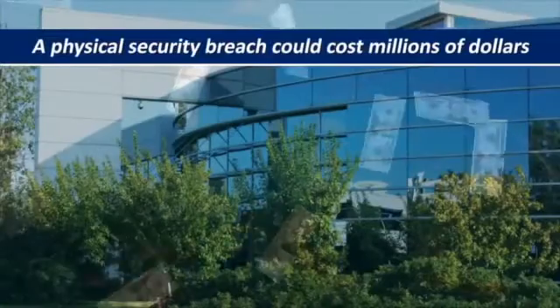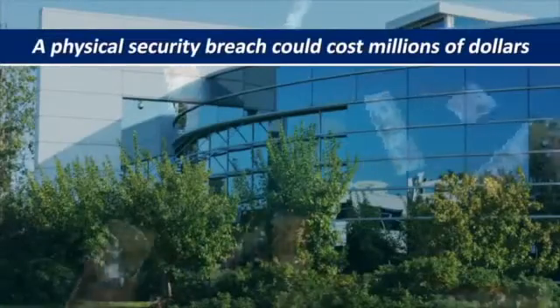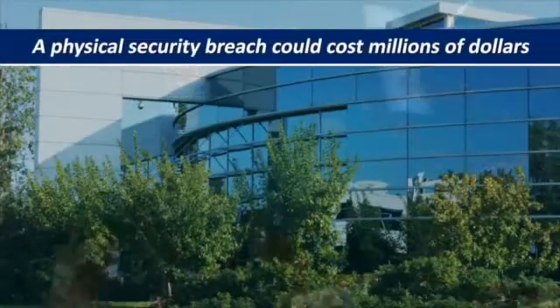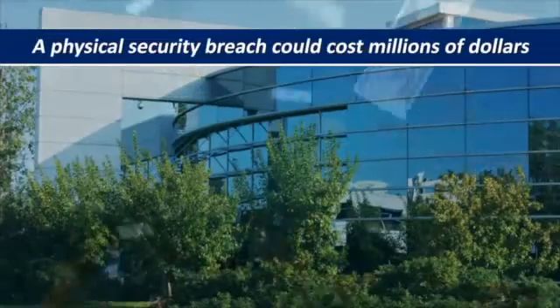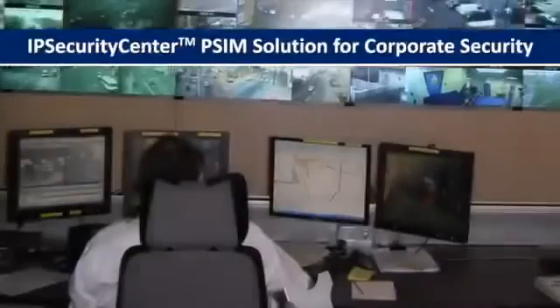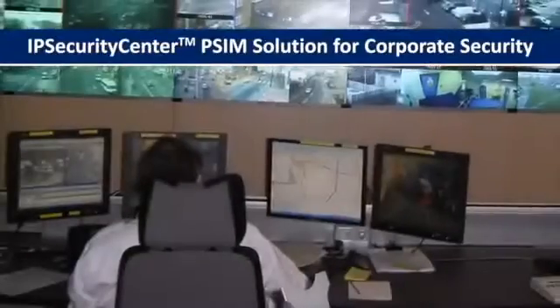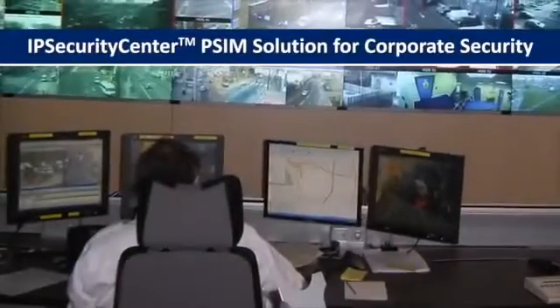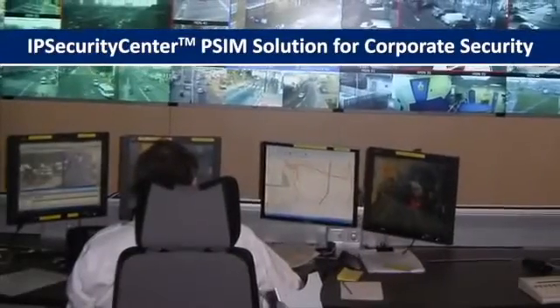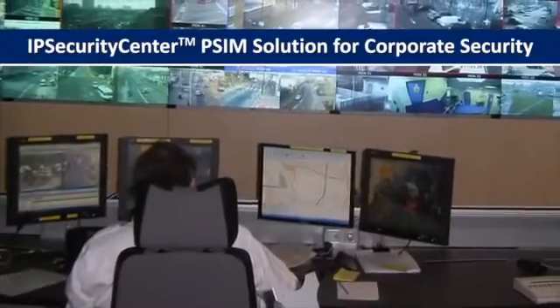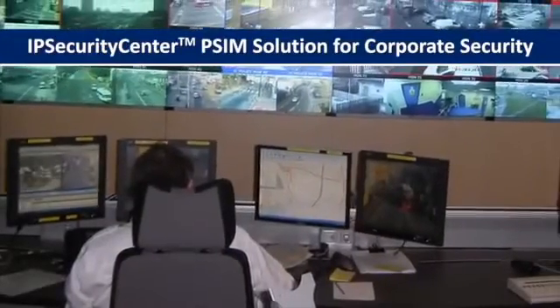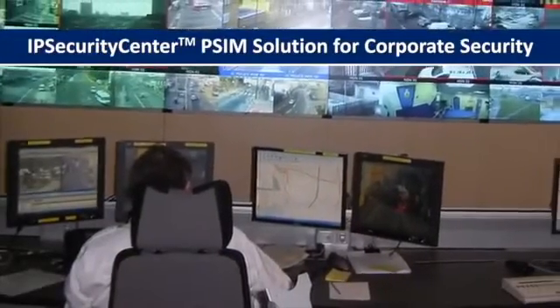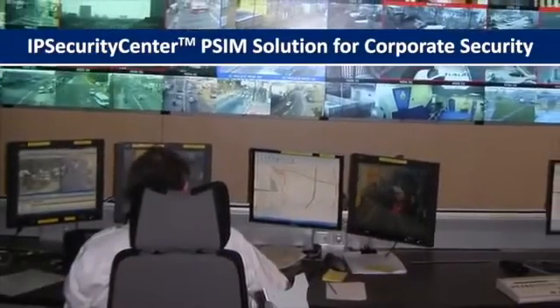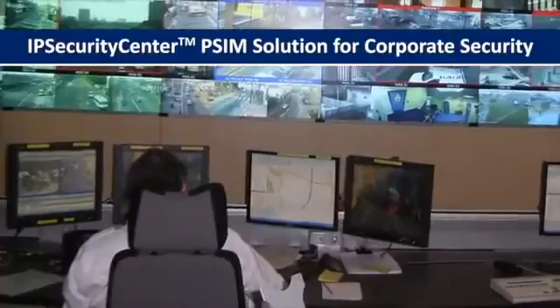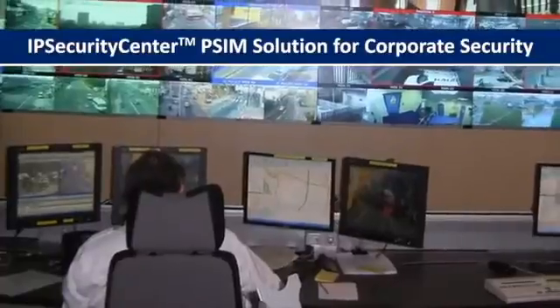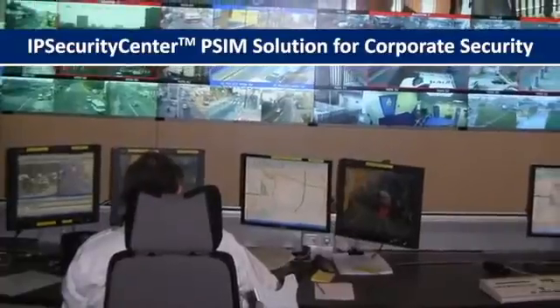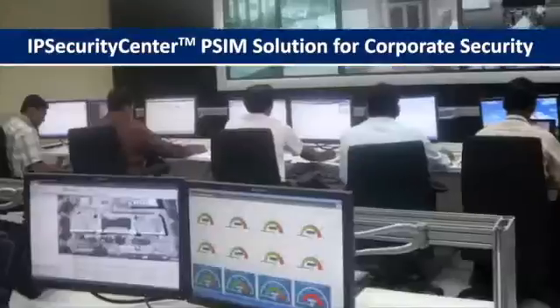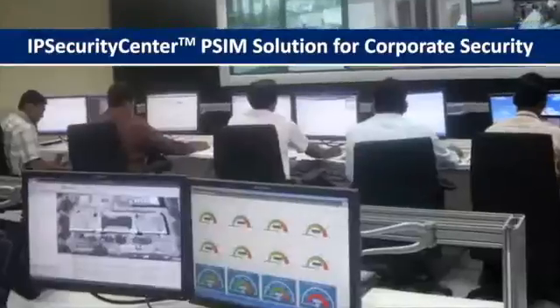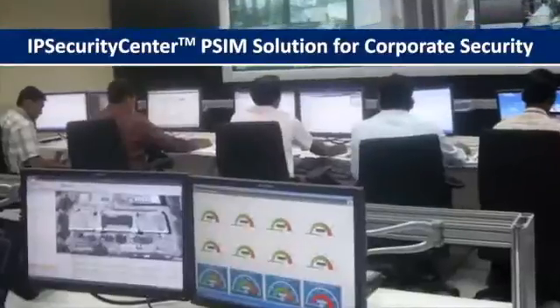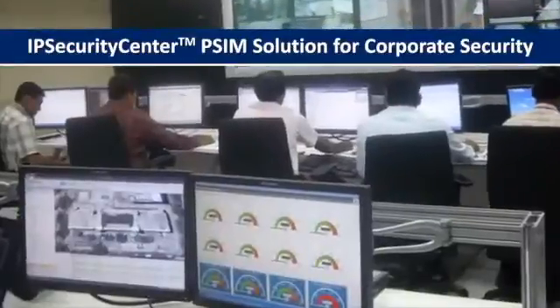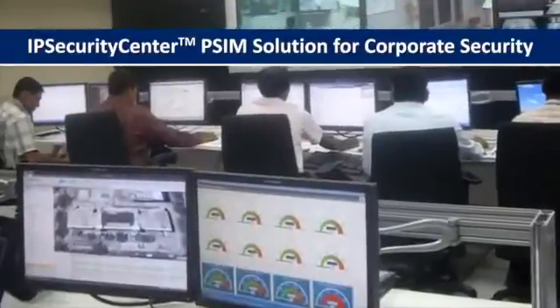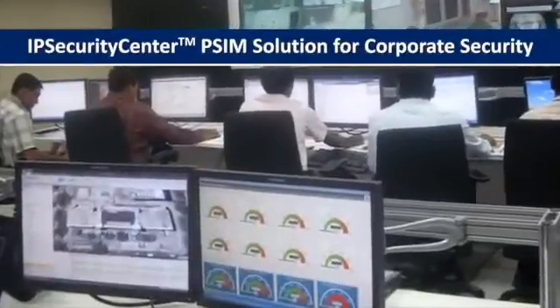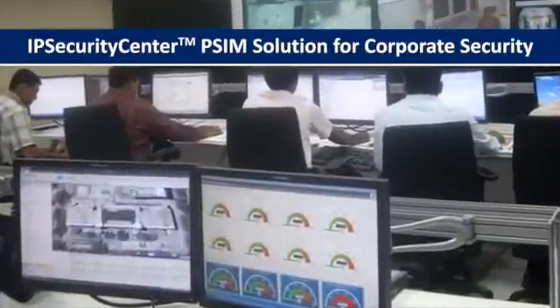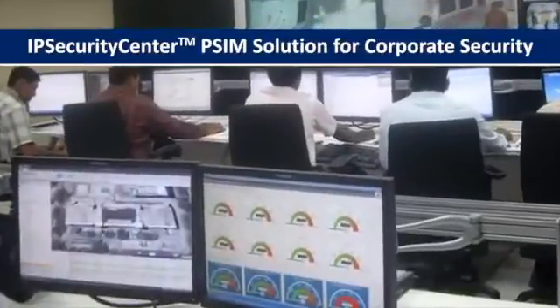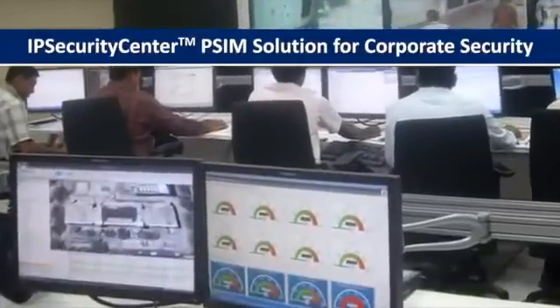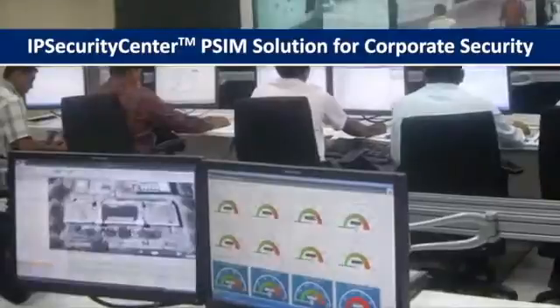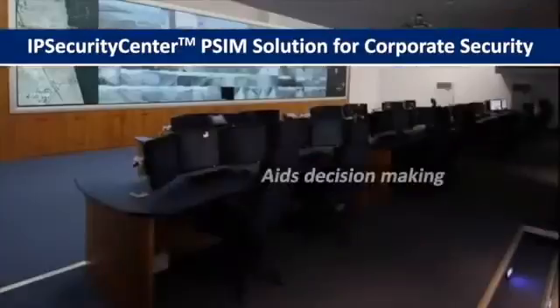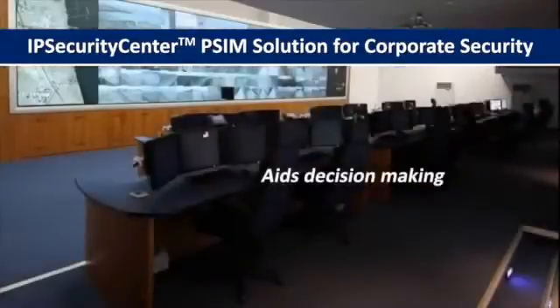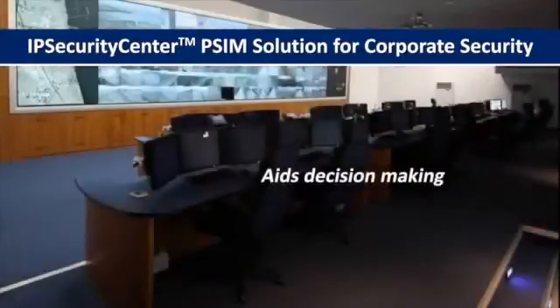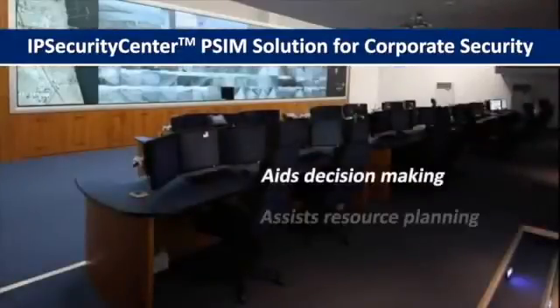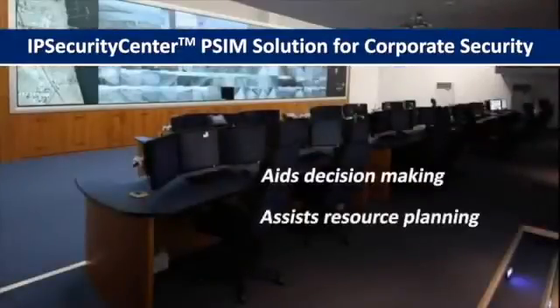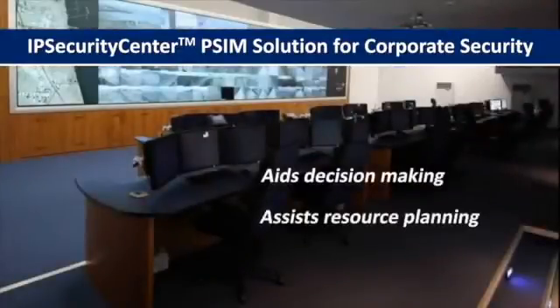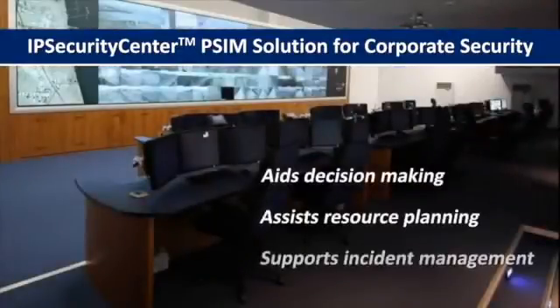The IP Security Center PSIM solution from CNL Software enables corporate security departments to manage the enterprise's exposure to security risk by aiding in decision making, resource planning, and incident management.